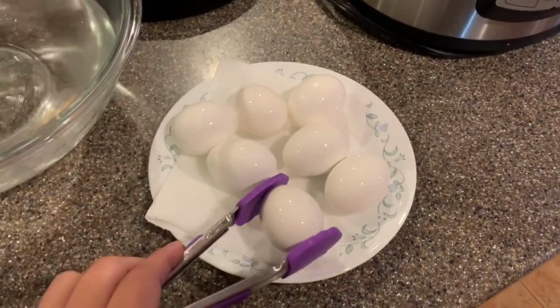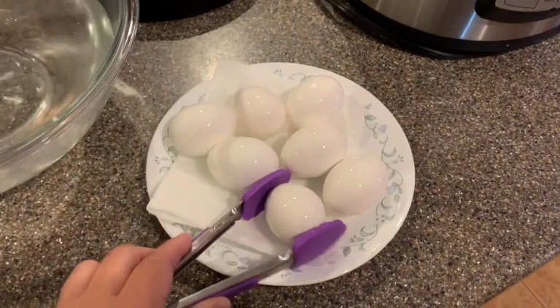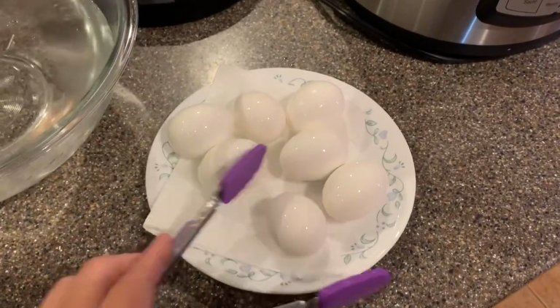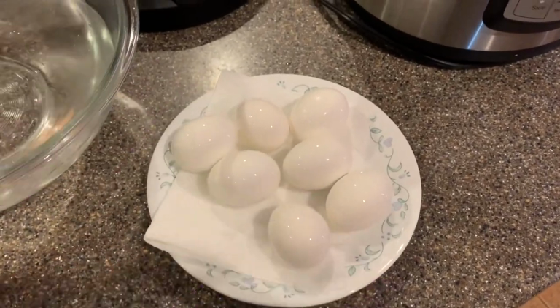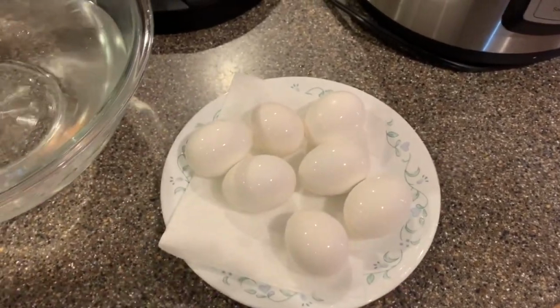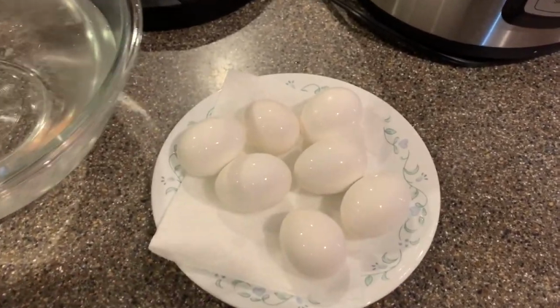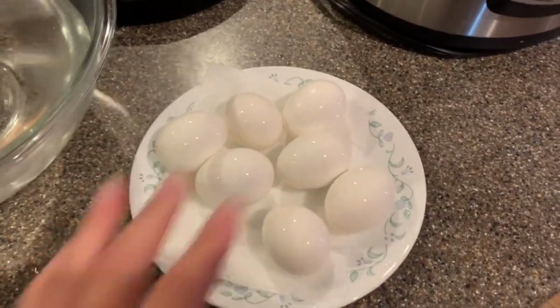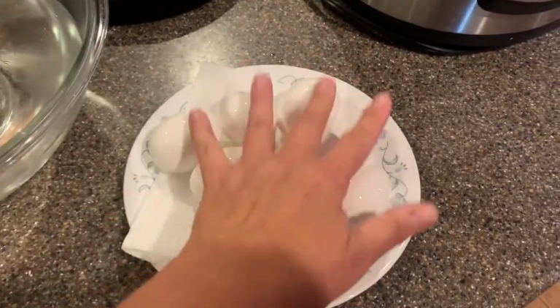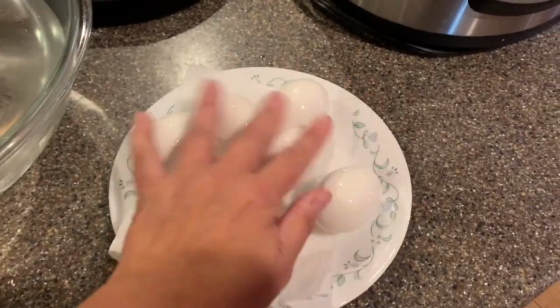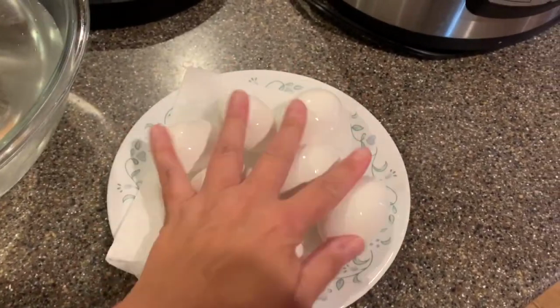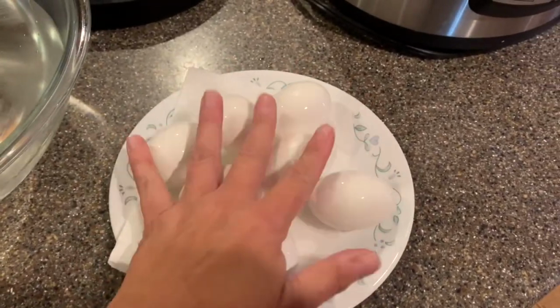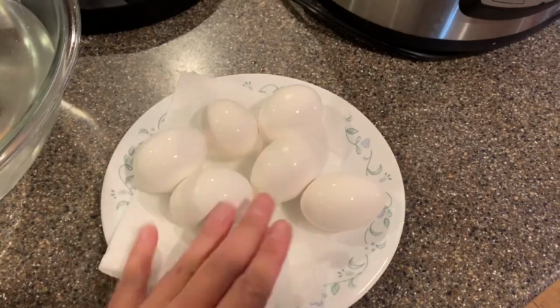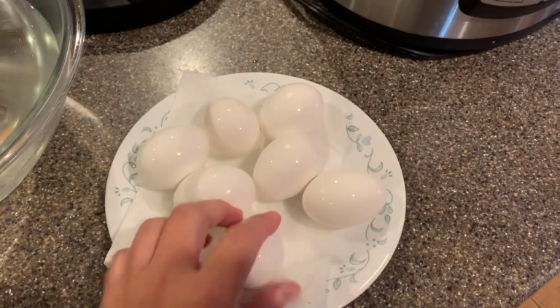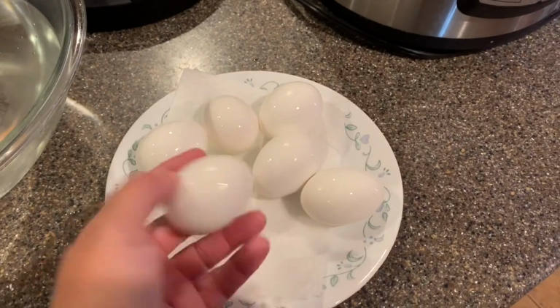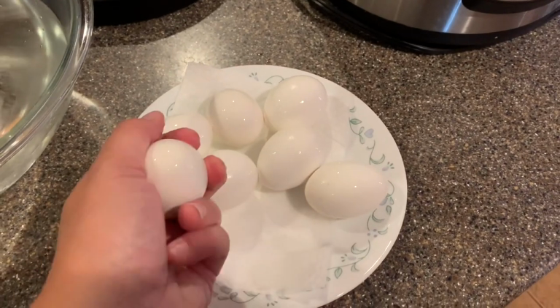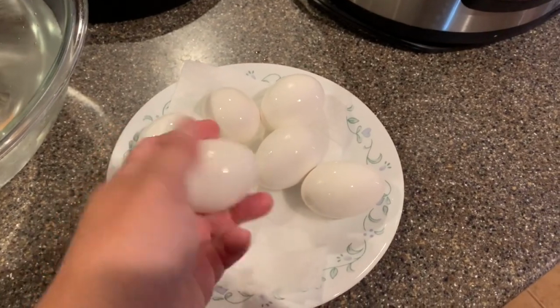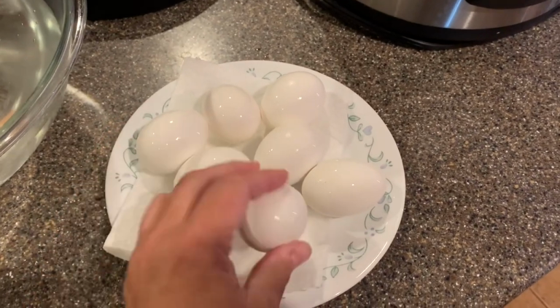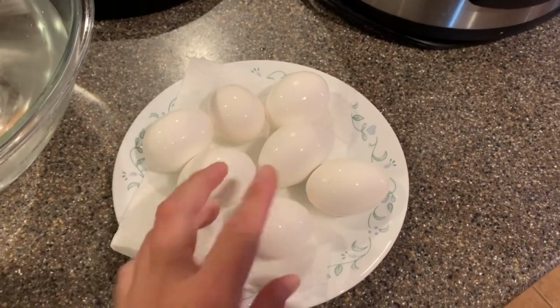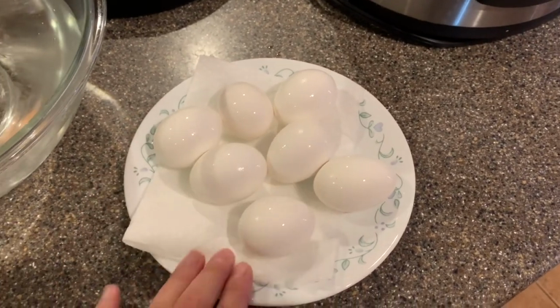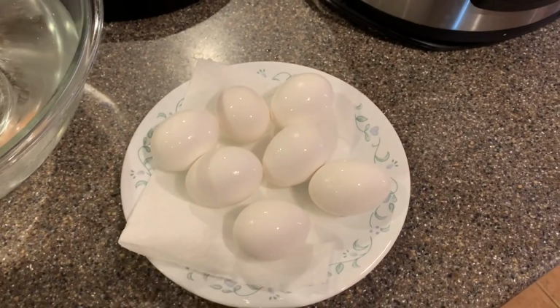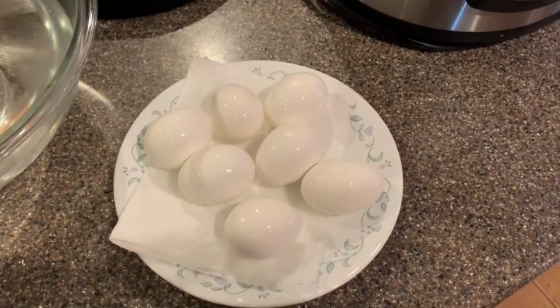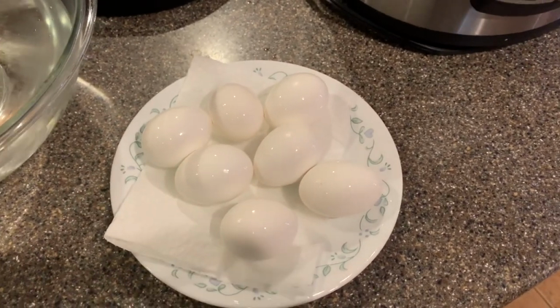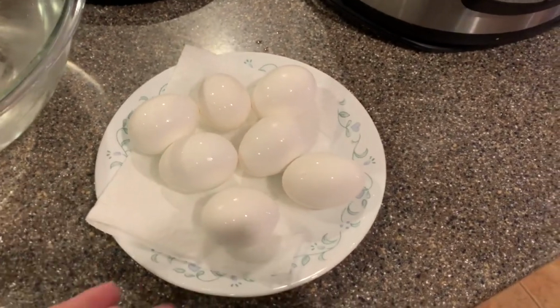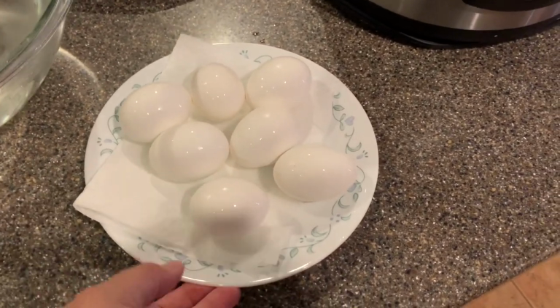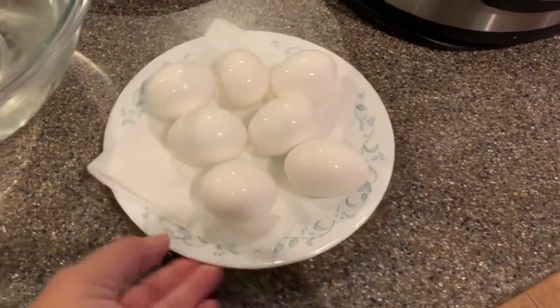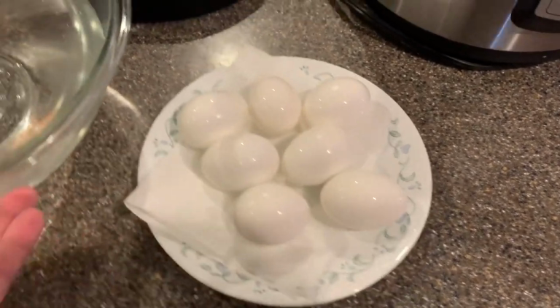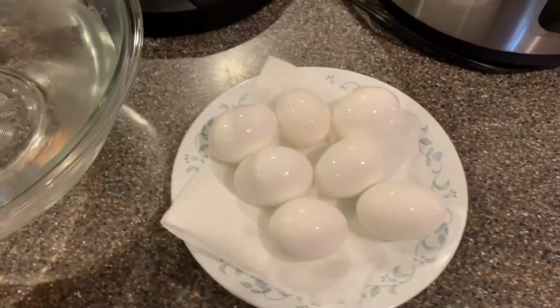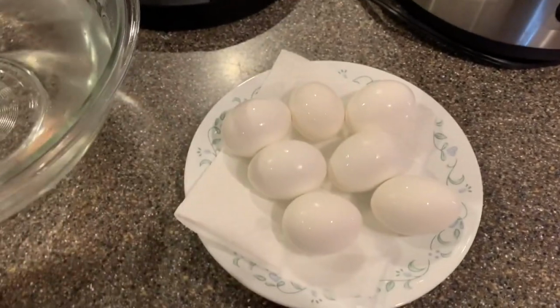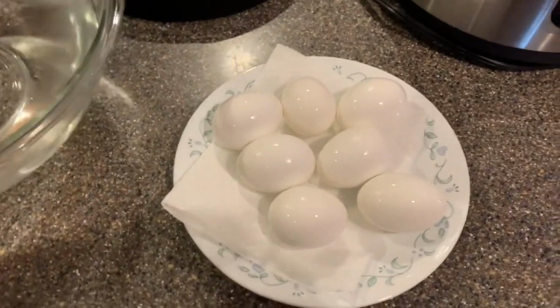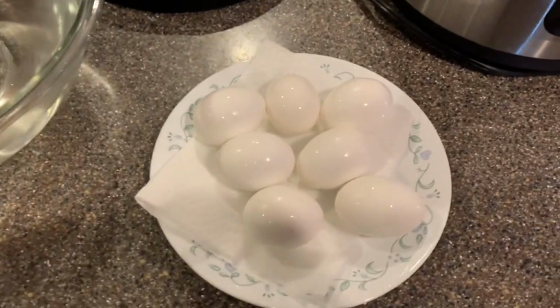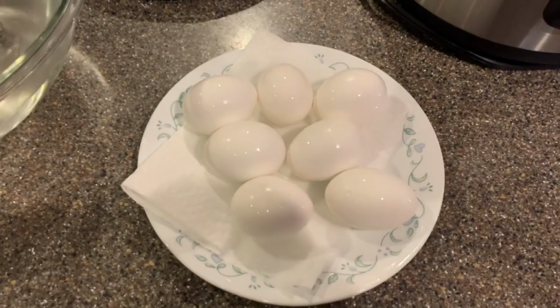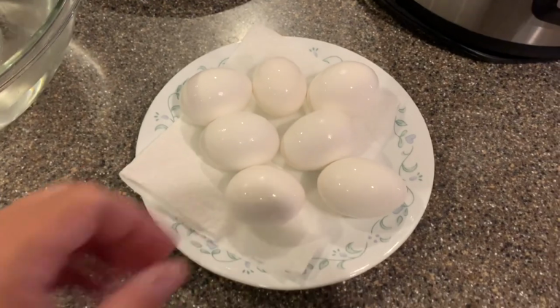Oh my goodness! Alright, here we have them — nice and cool. We're going to break one open so you can see how they came out.